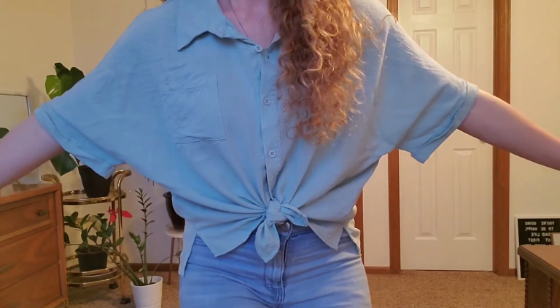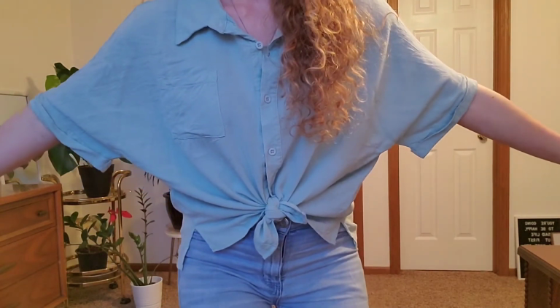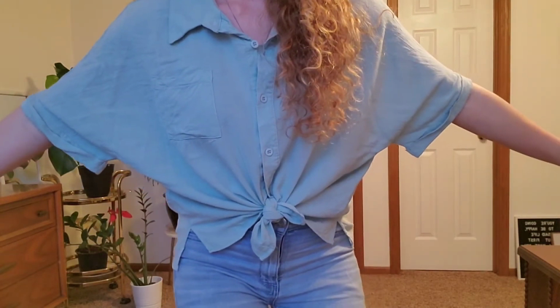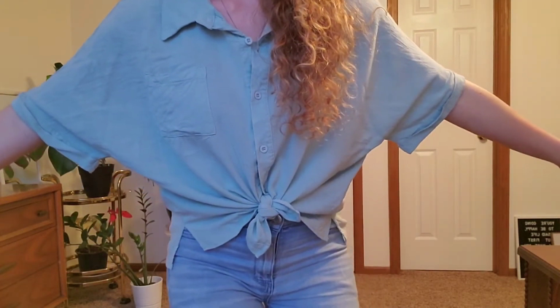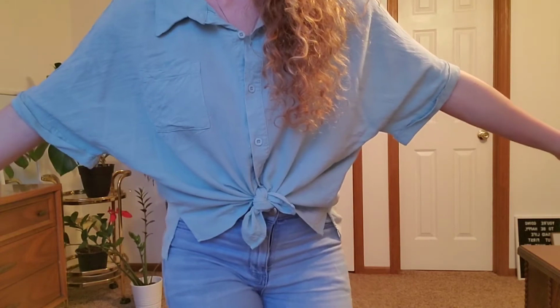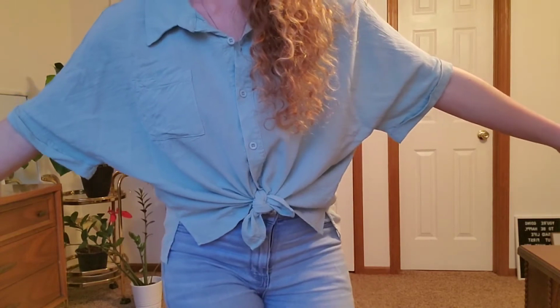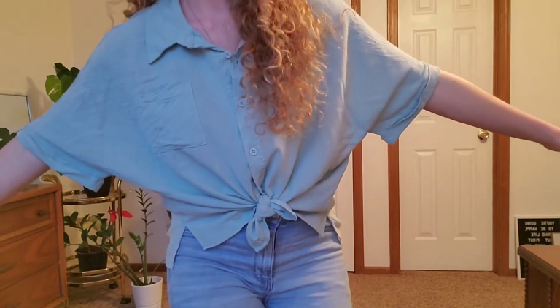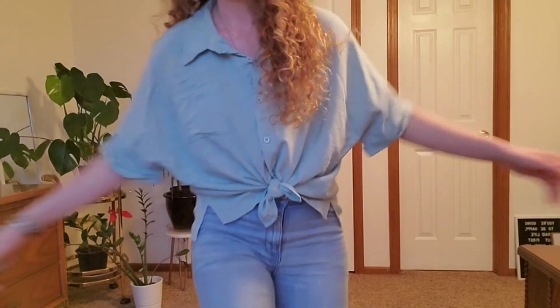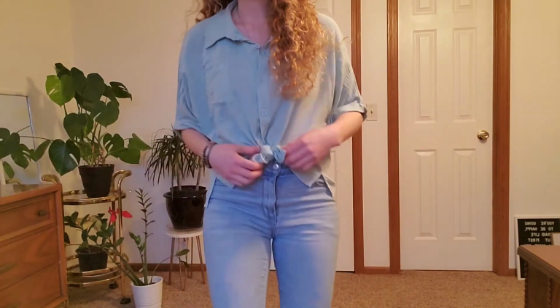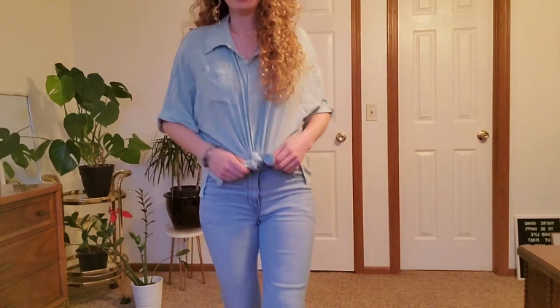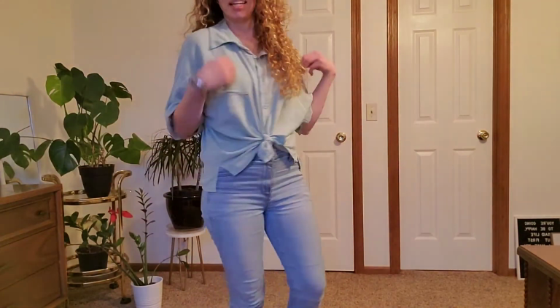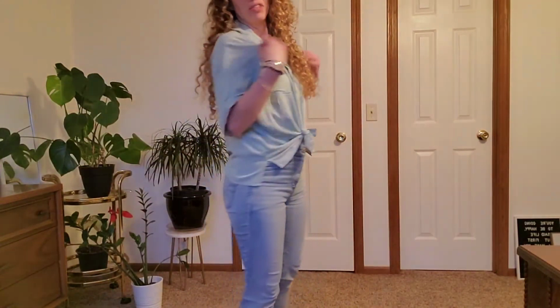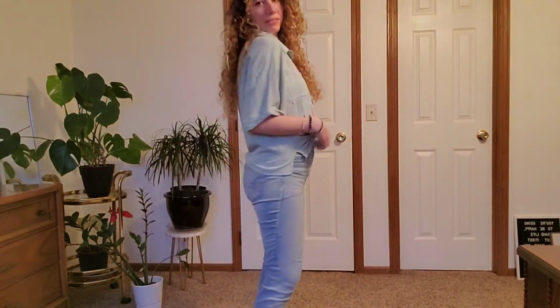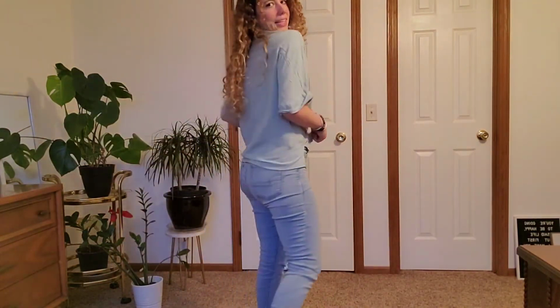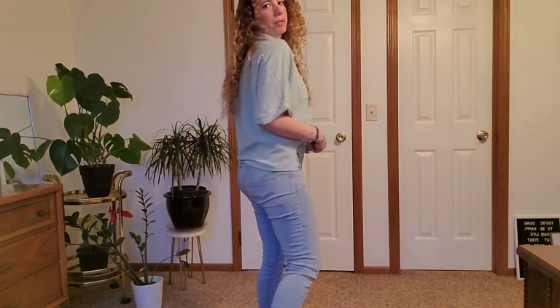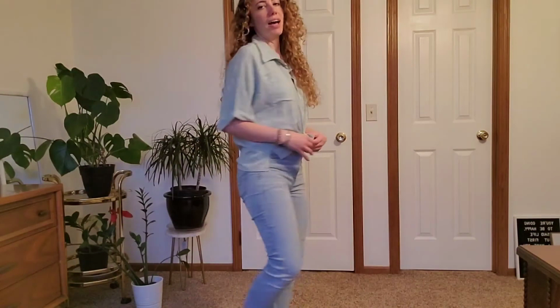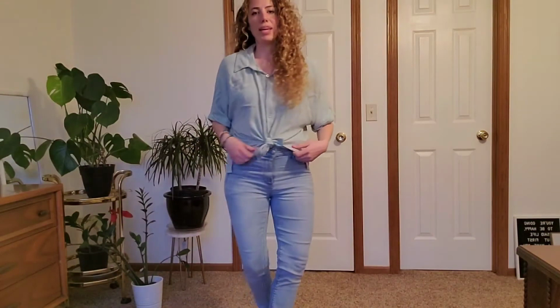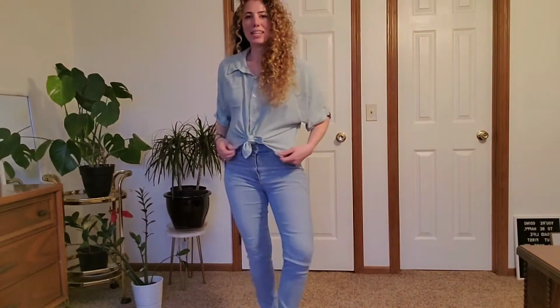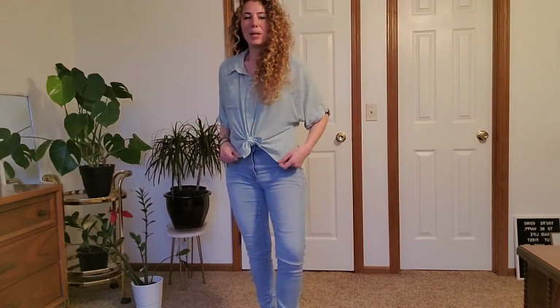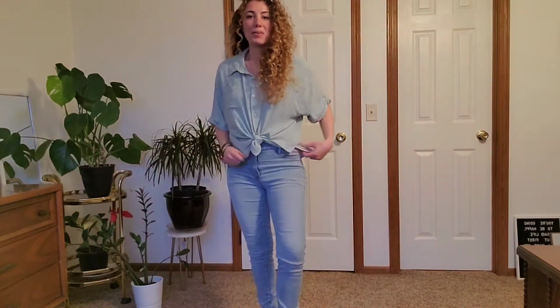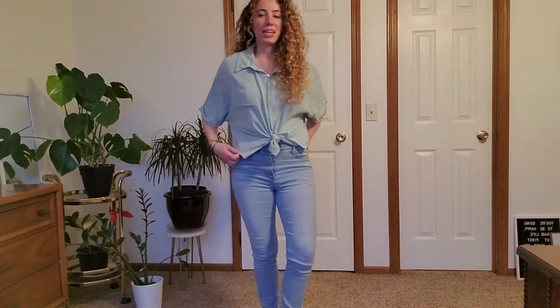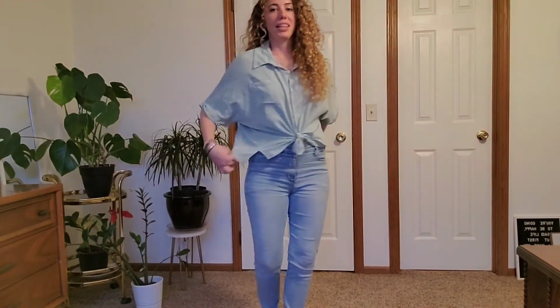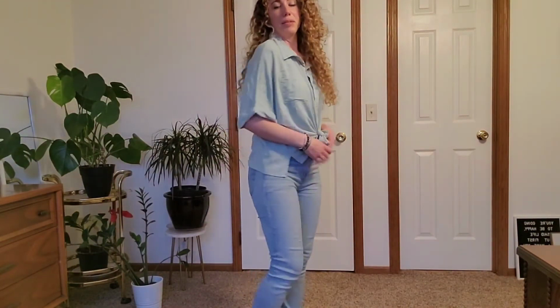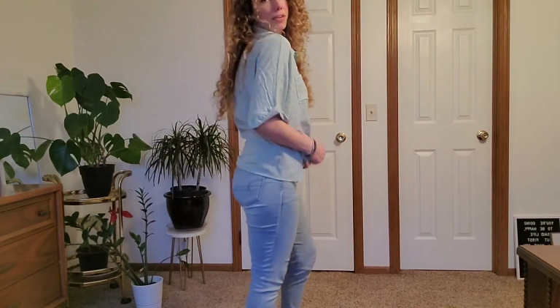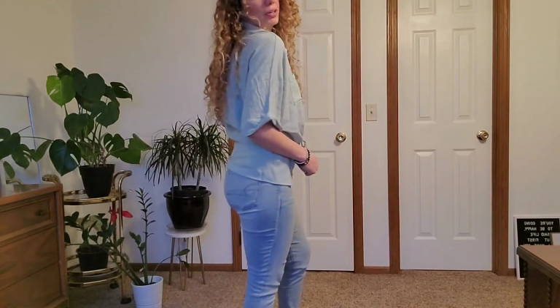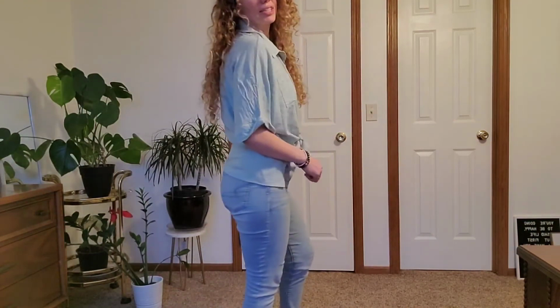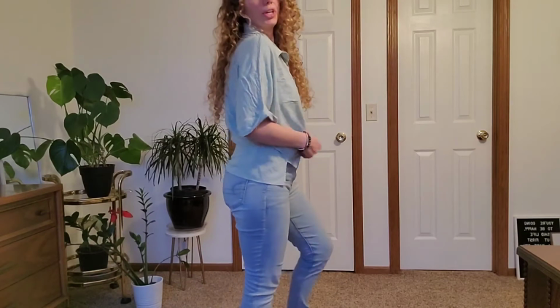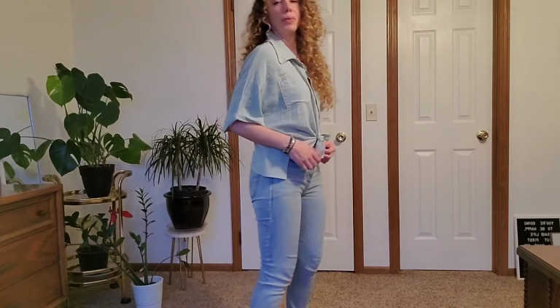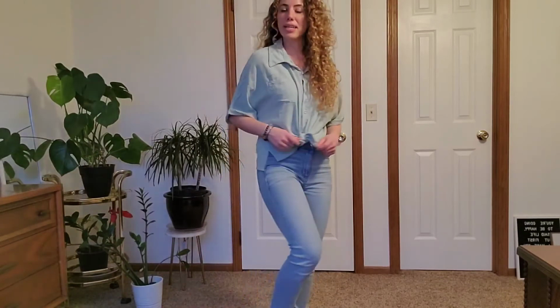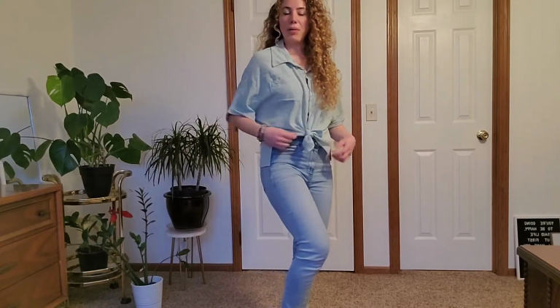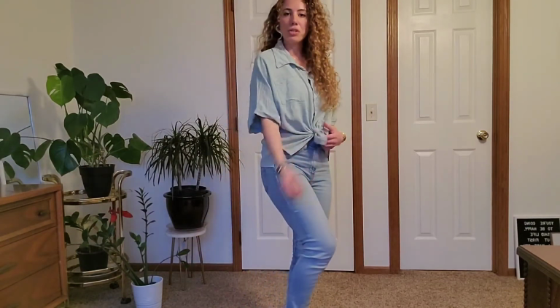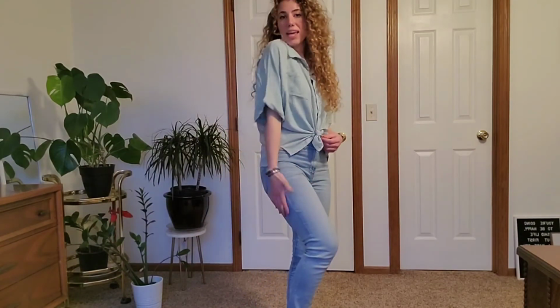It's 95% rayon and 5% spandex. Like I said, it just gives you that really fun, summery vibe. I really like it. I think it's going to be really versatile and super cute.